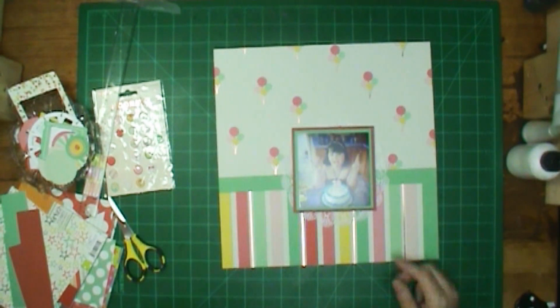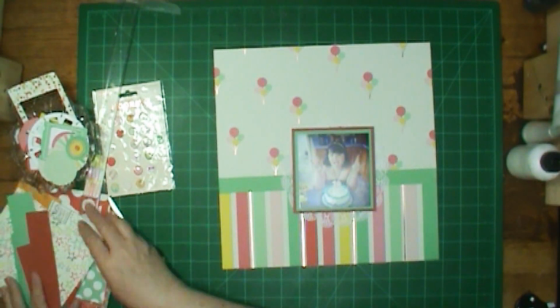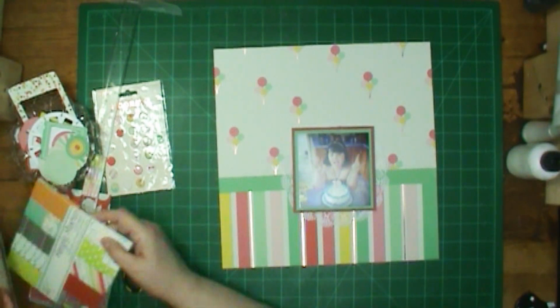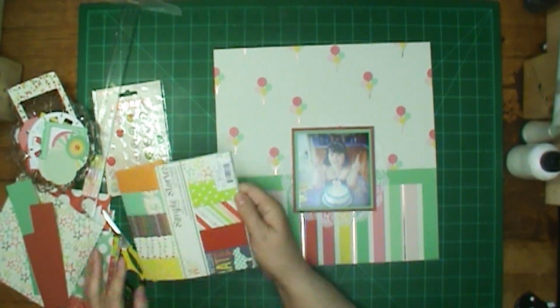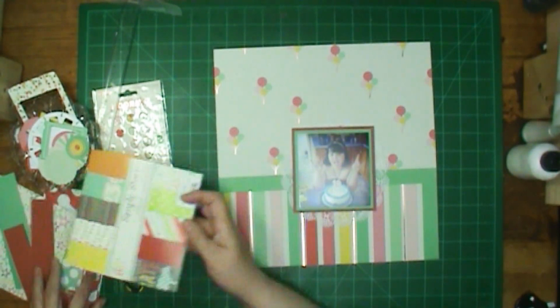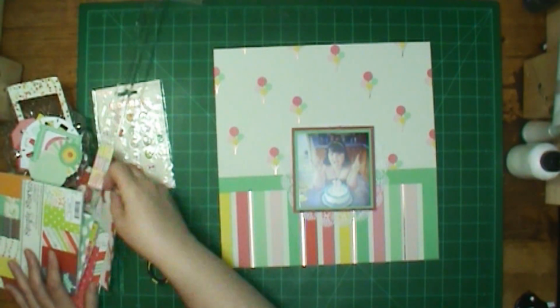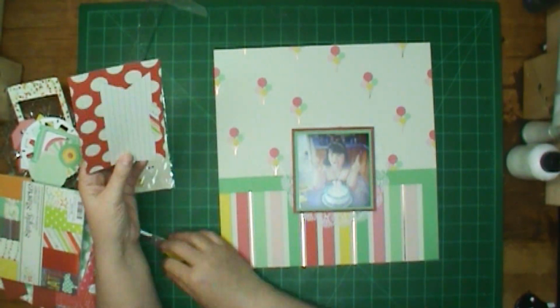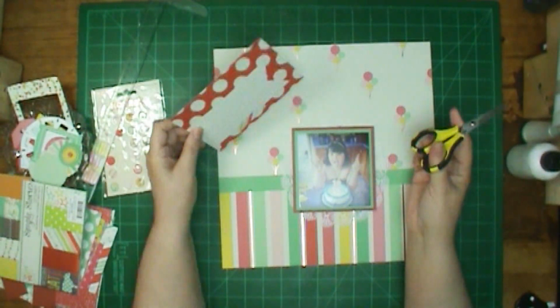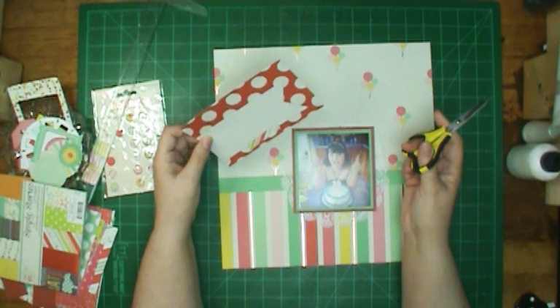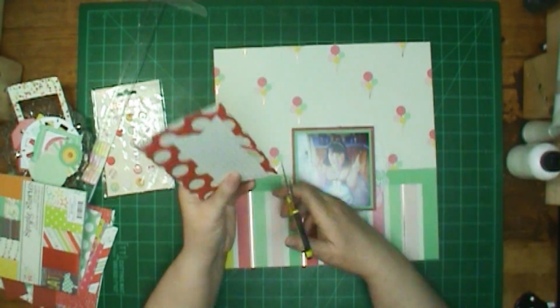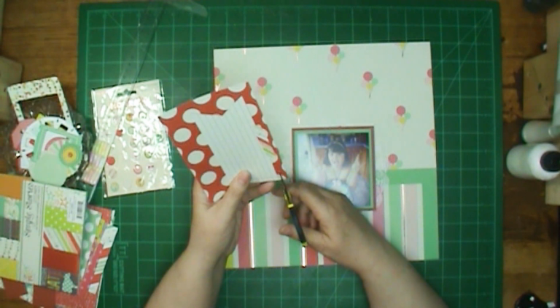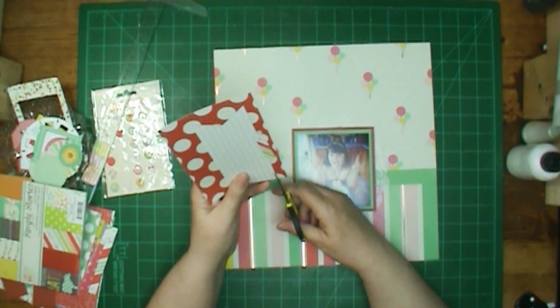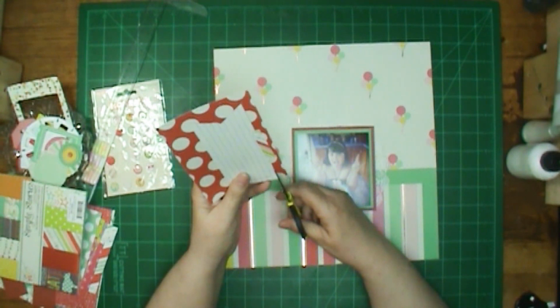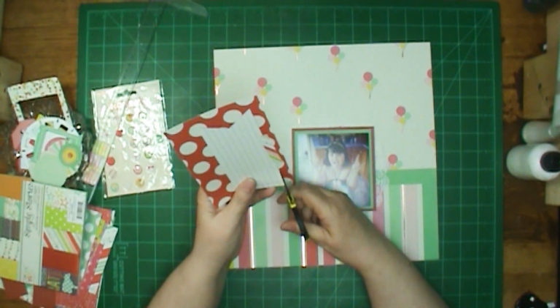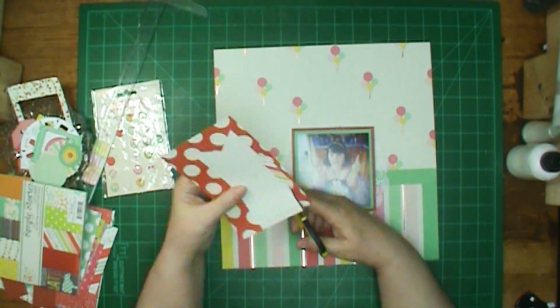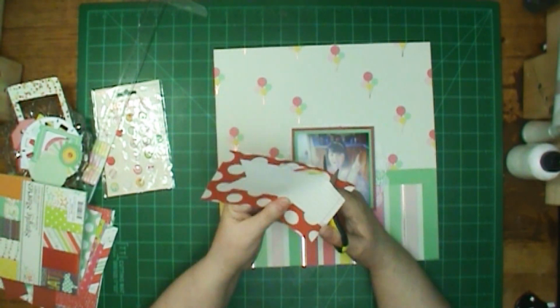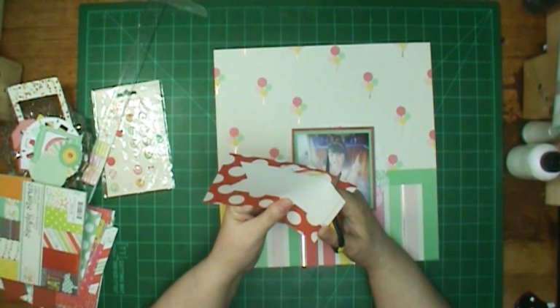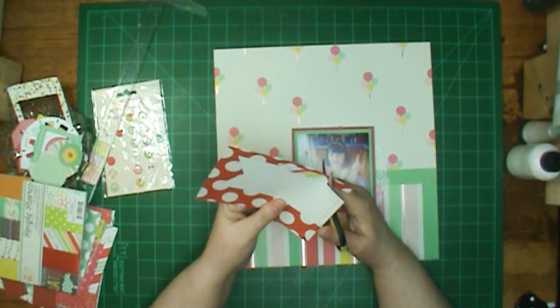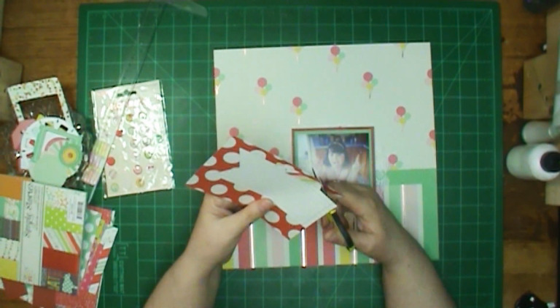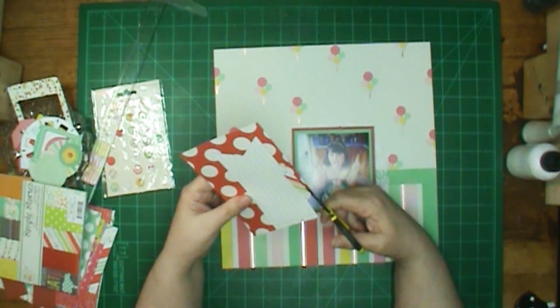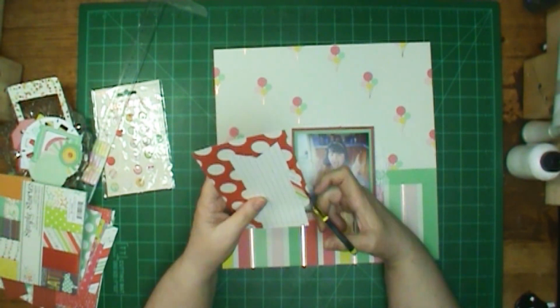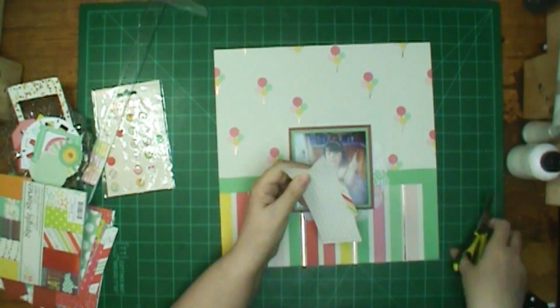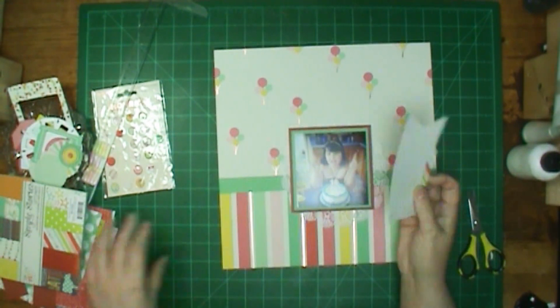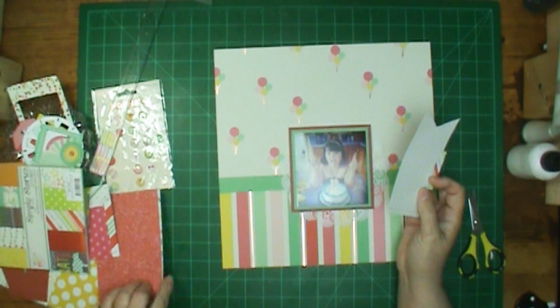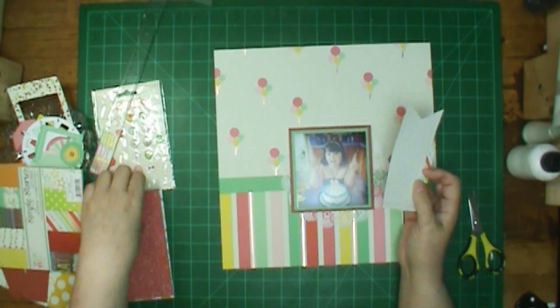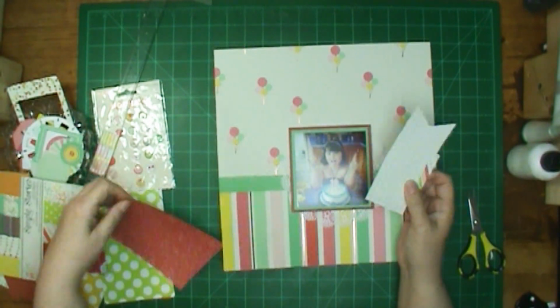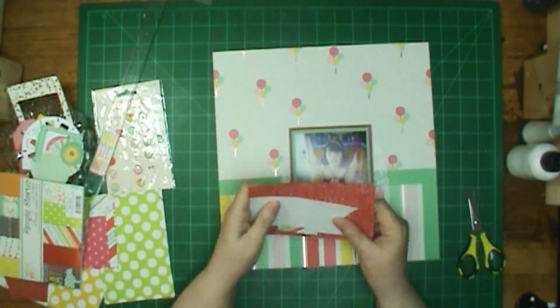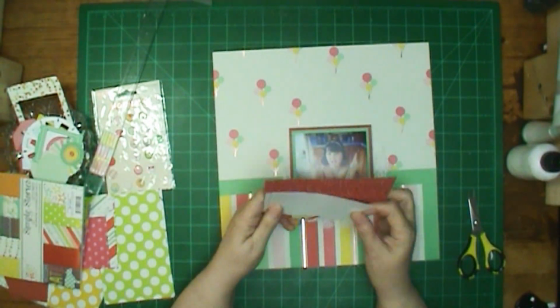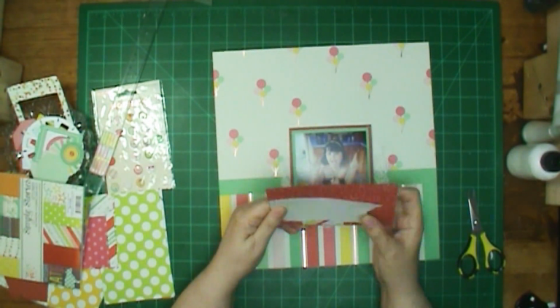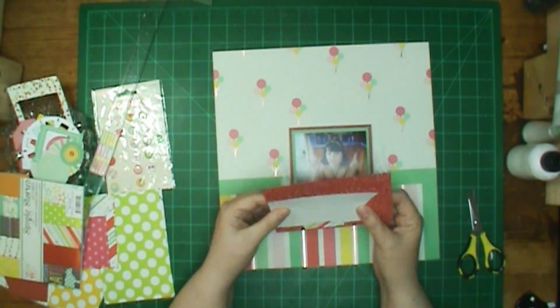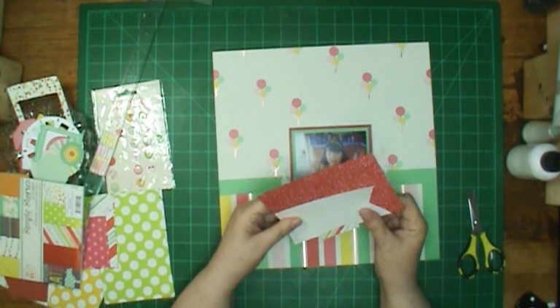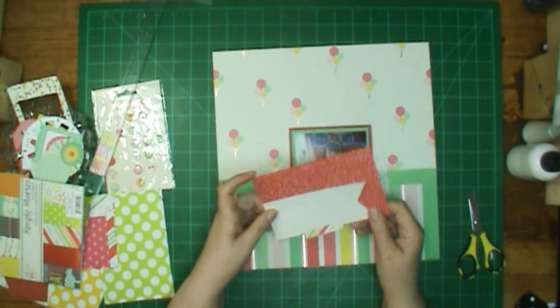She will be sharing the details of her giveaway and how you can get in on the chance to win. The top paper had these cutest little balloons, but I wanted to add some more color to my layout and make it a little bit more festive. So I put the stripe part down here below.